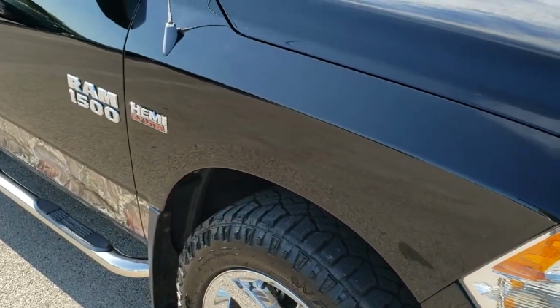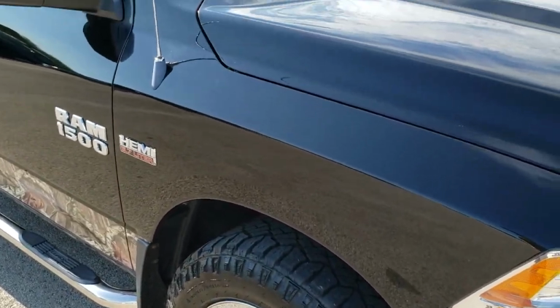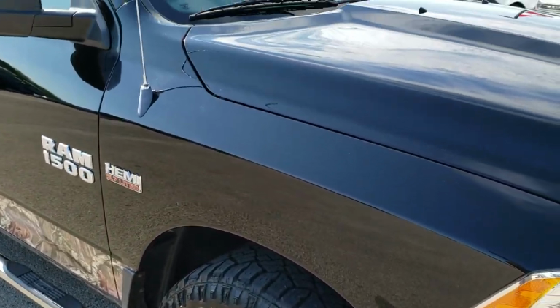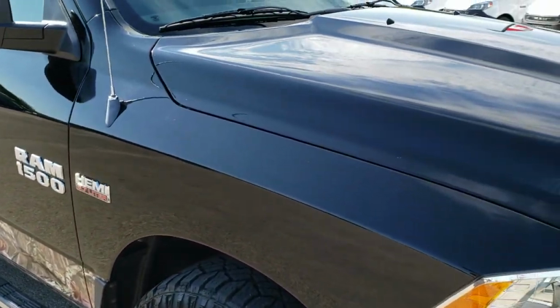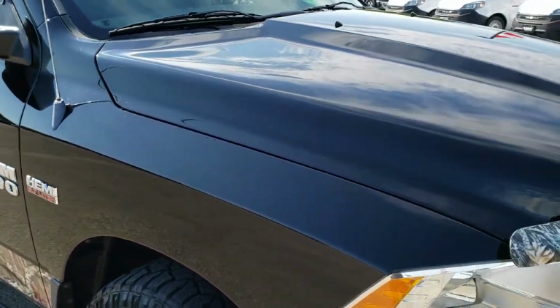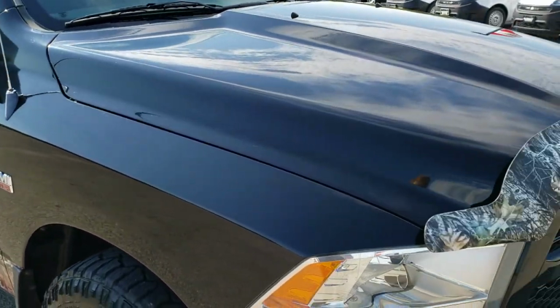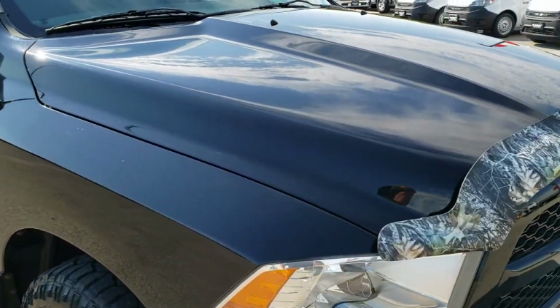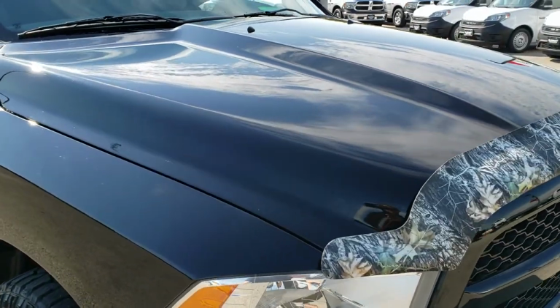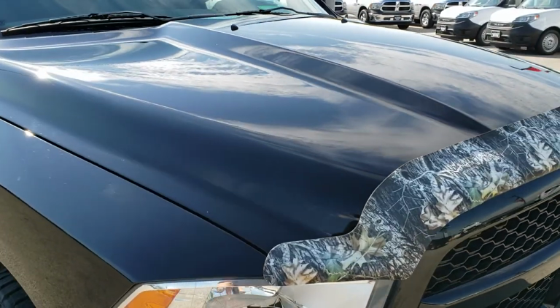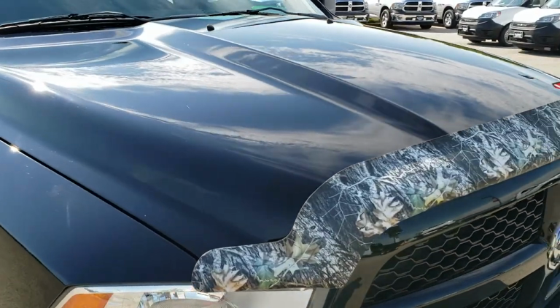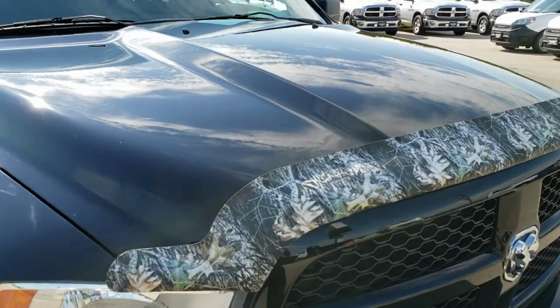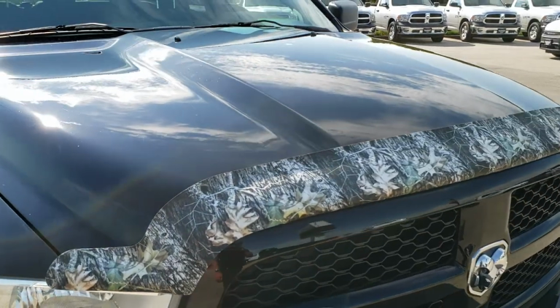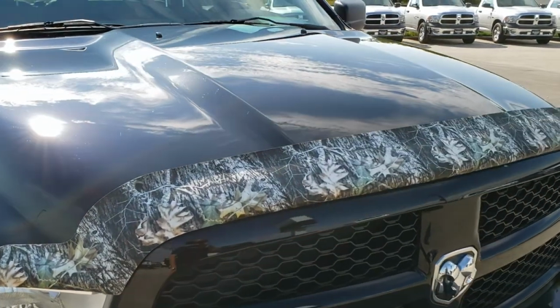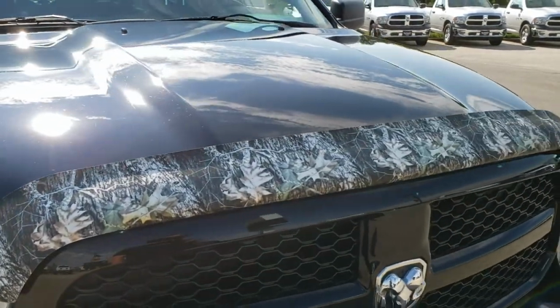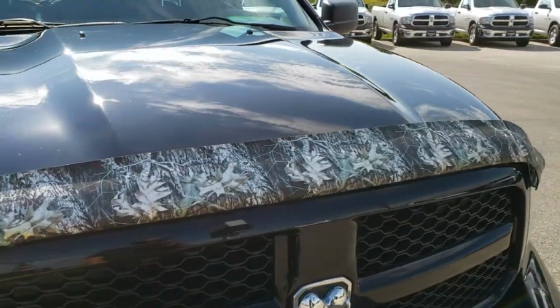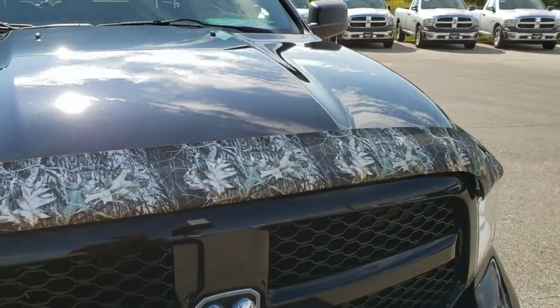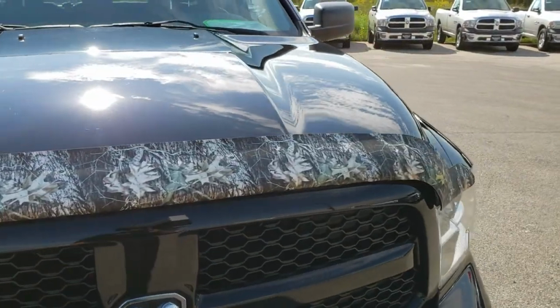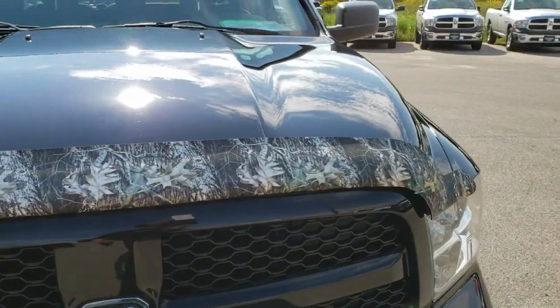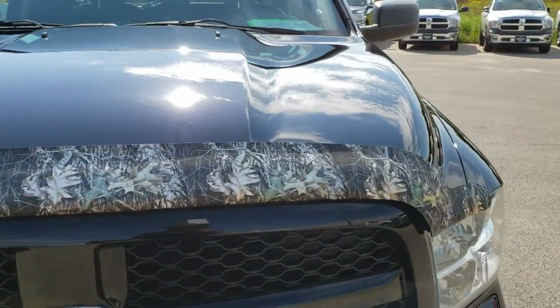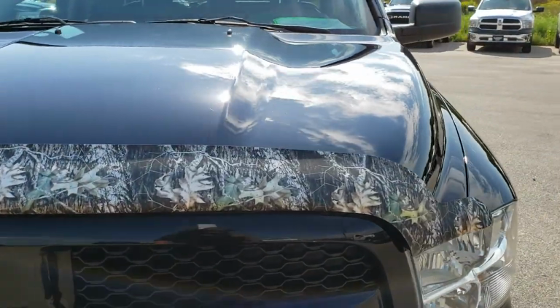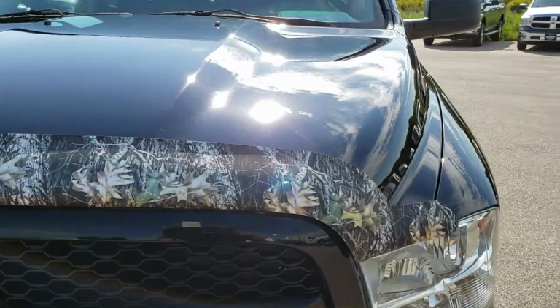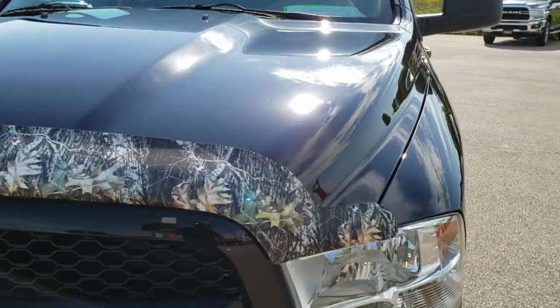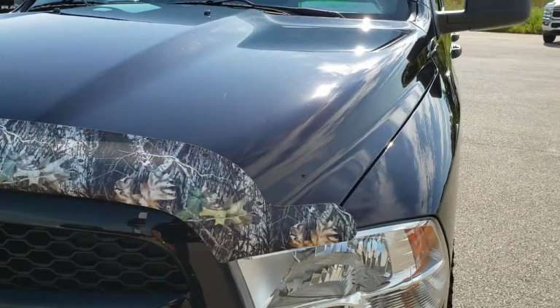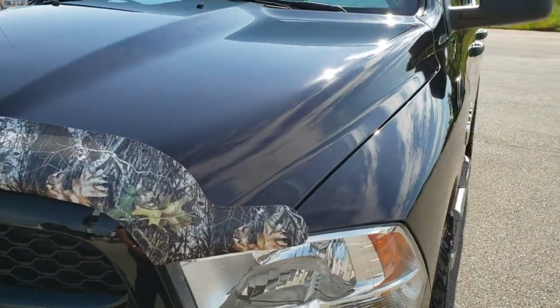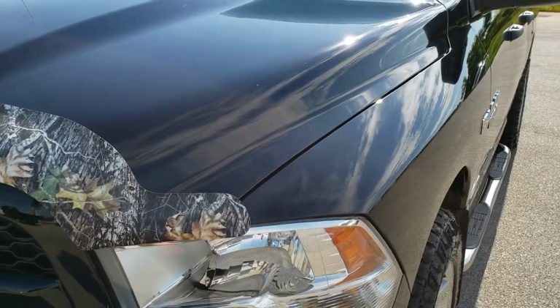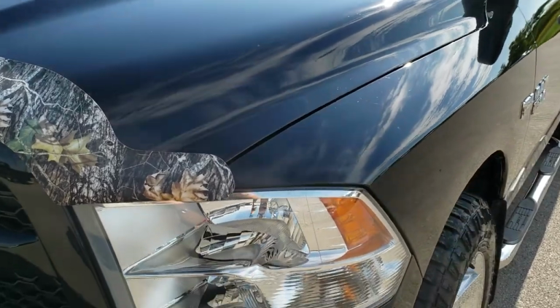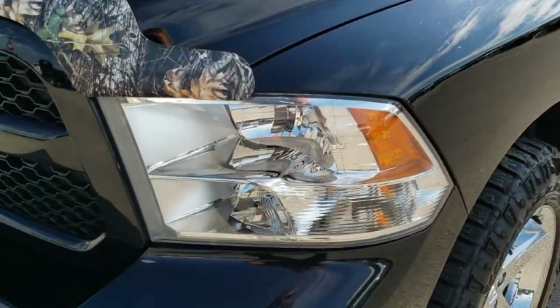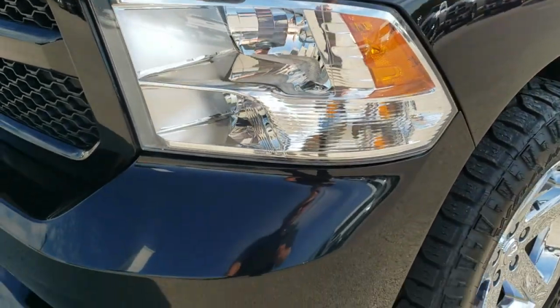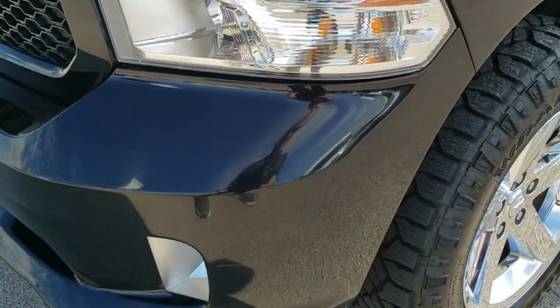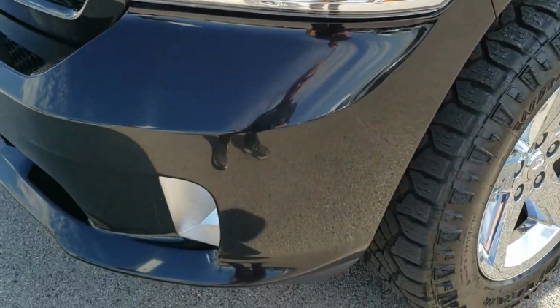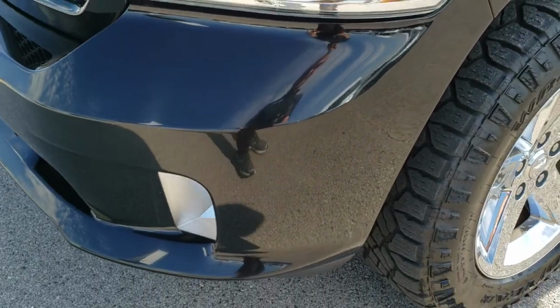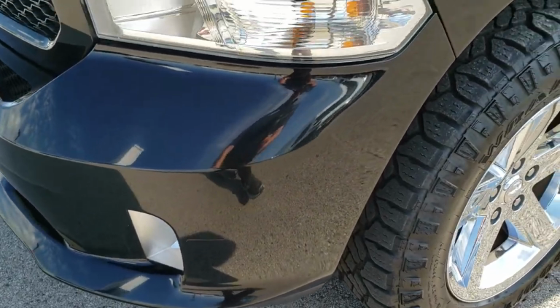This truck has the legendary 5.7 liter V8 Hemi motor. From this HD video you will be able to tell that this Ram is extremely clean all the way around, inside and out.